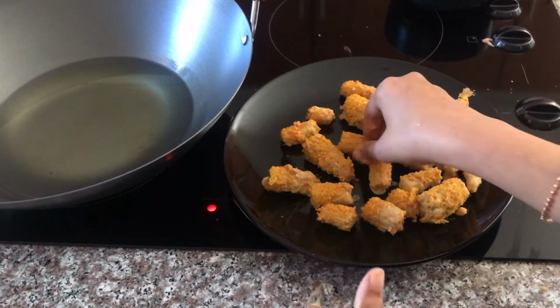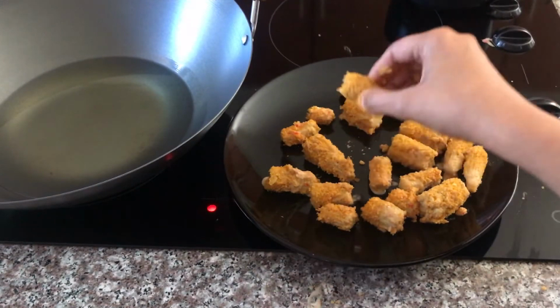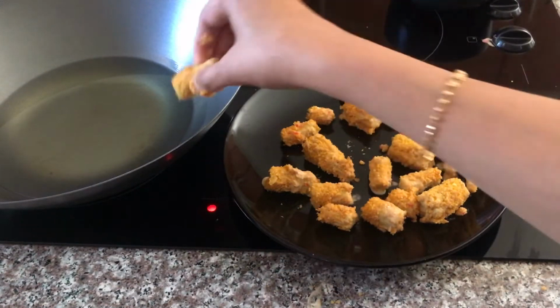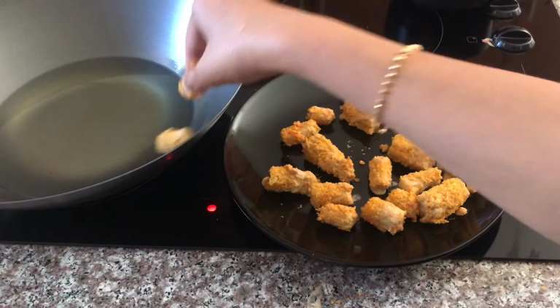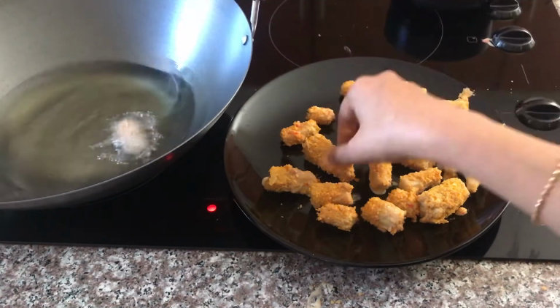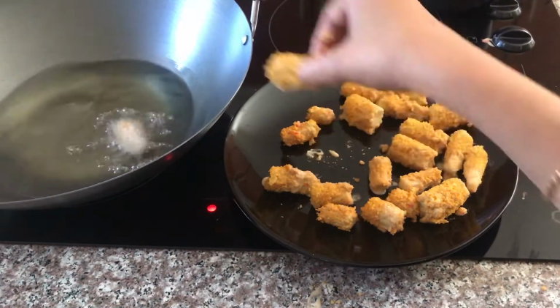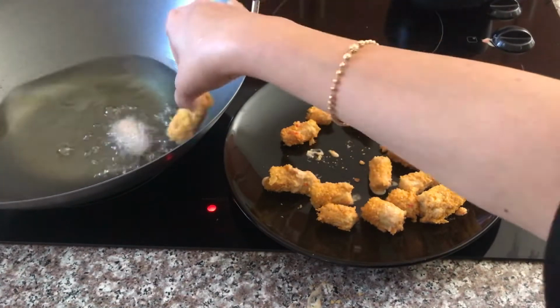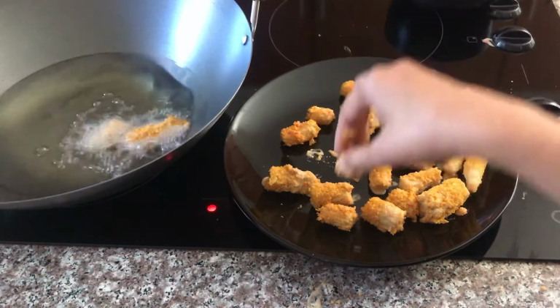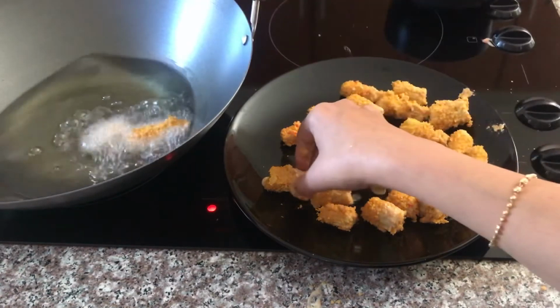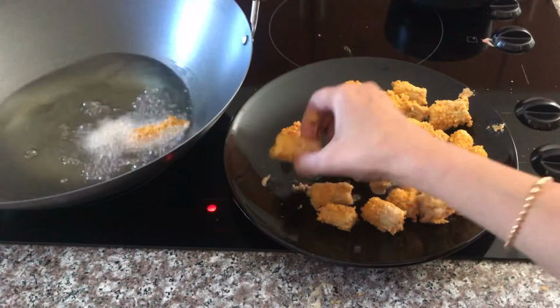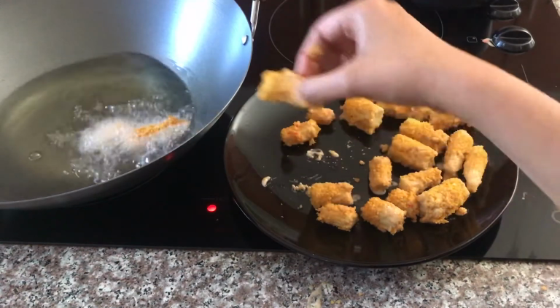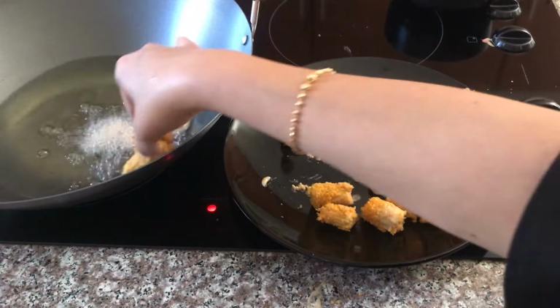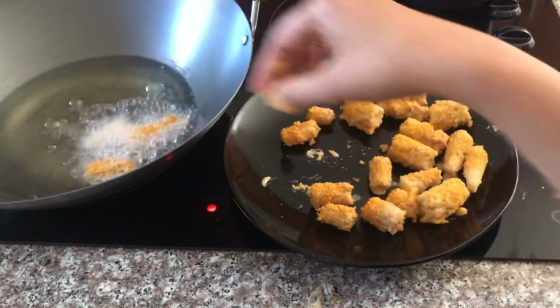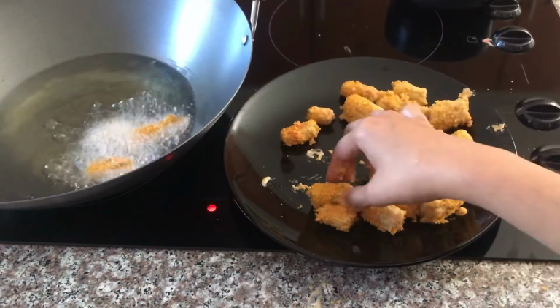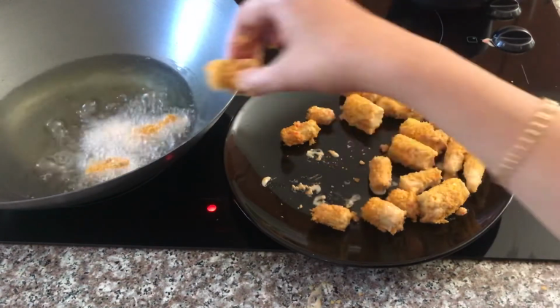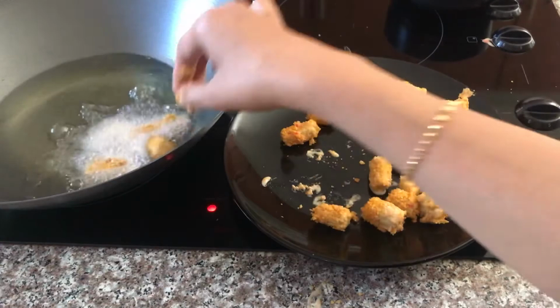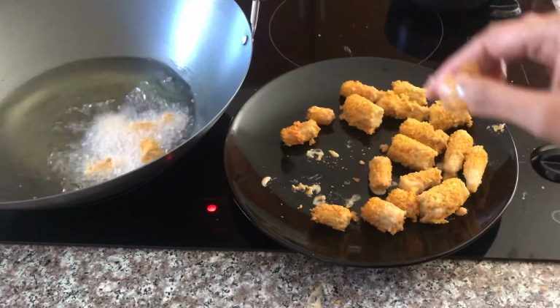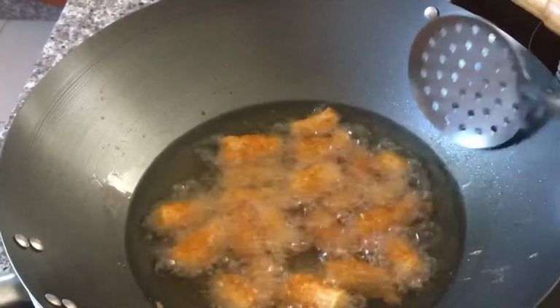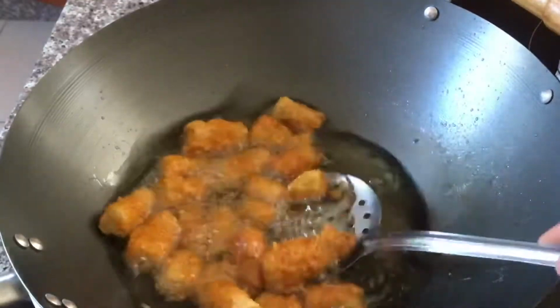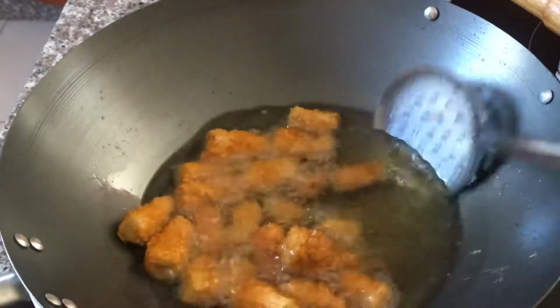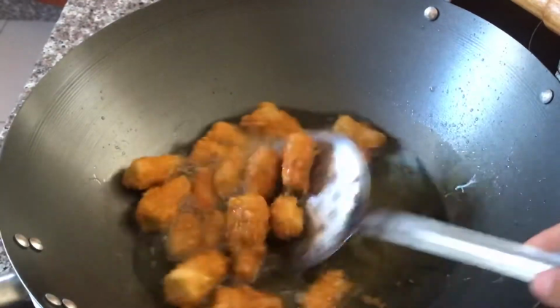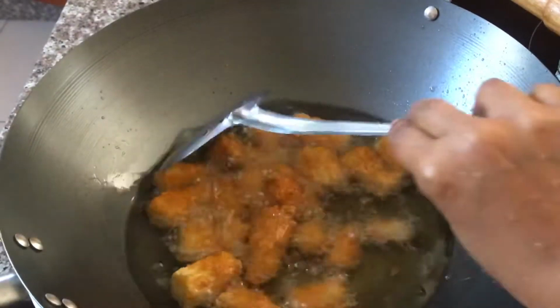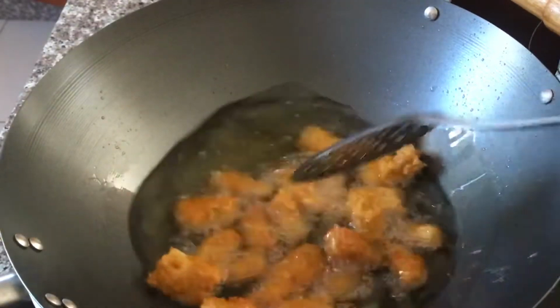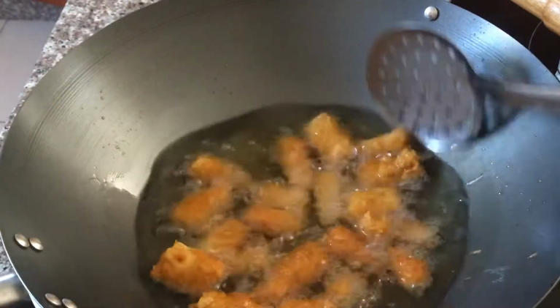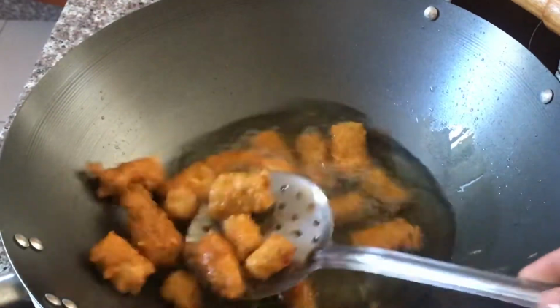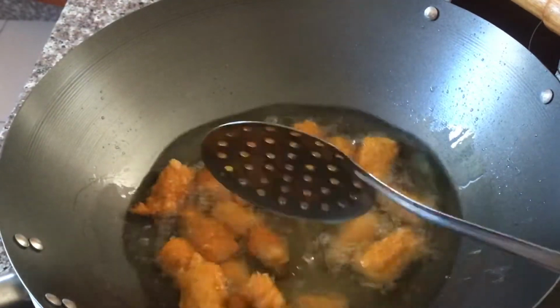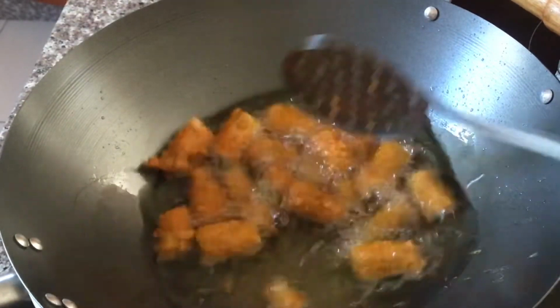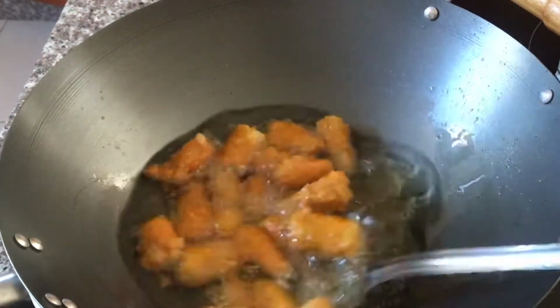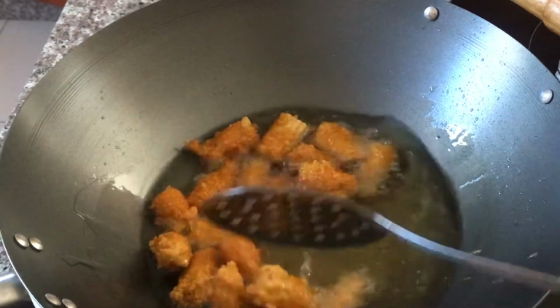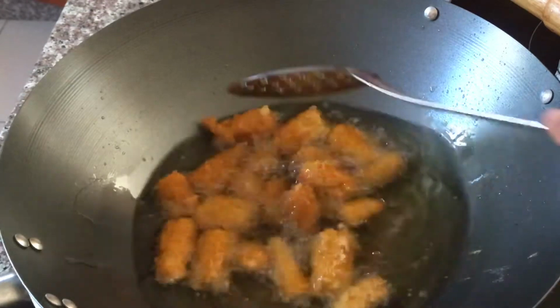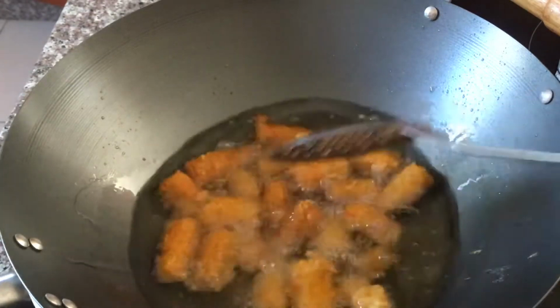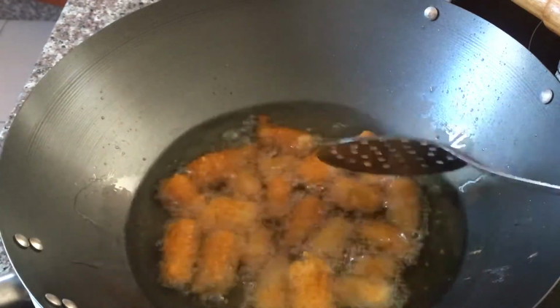You can add the cornflakes powder — it will be sticky. After coating, roll in oil and roll it. Then fry in a medium flame for about 15 to 20 minutes.